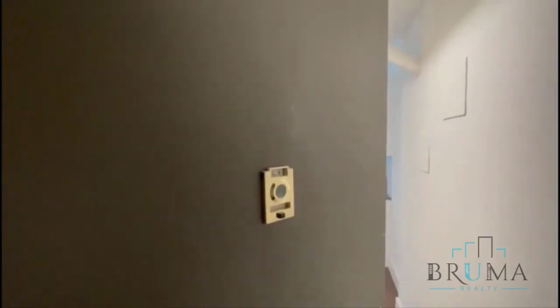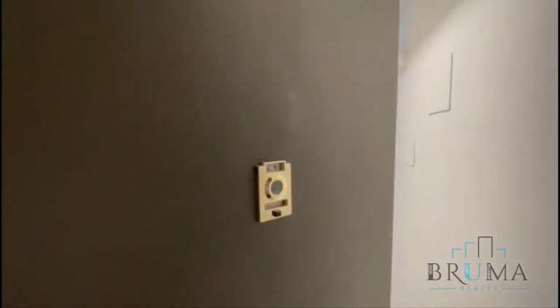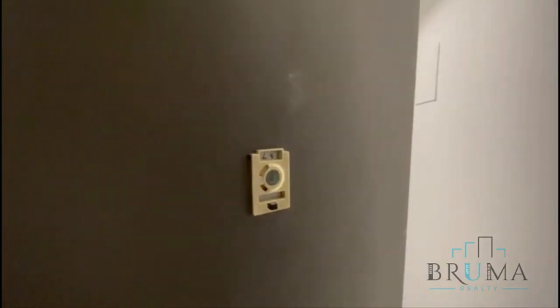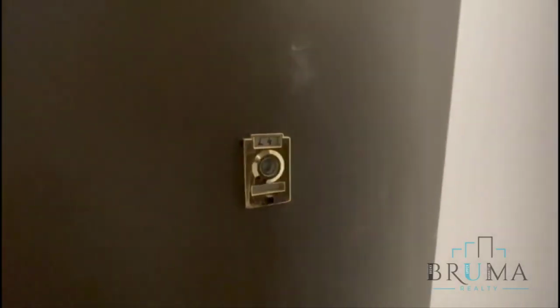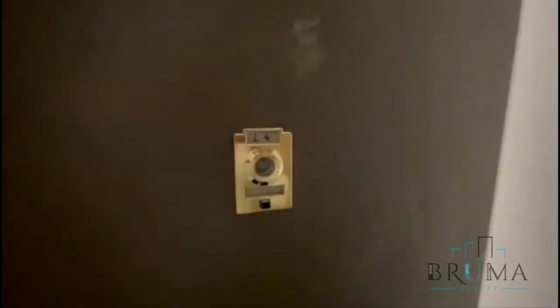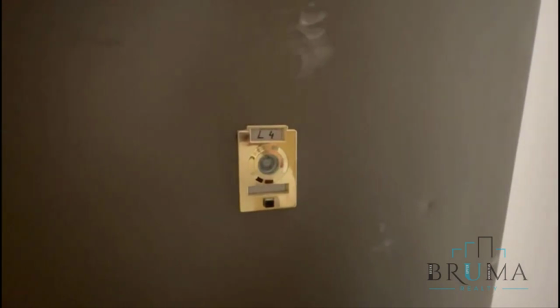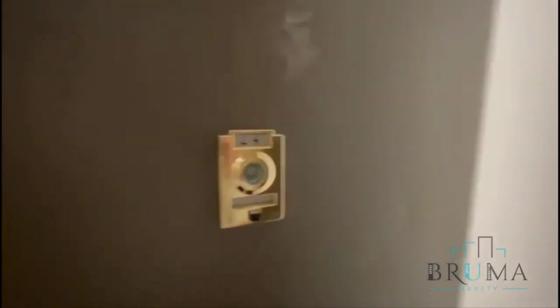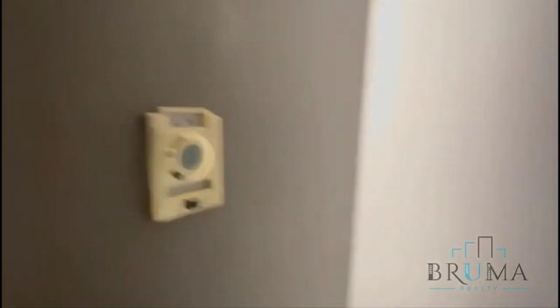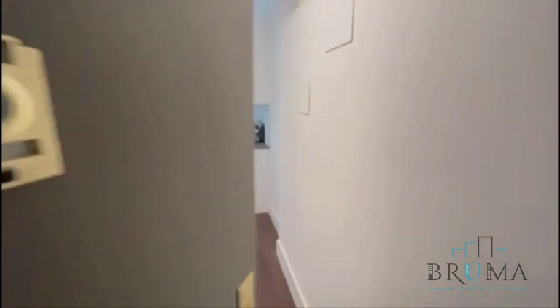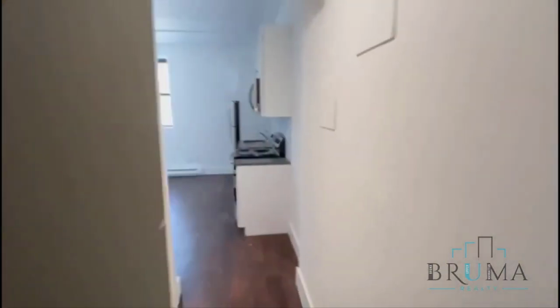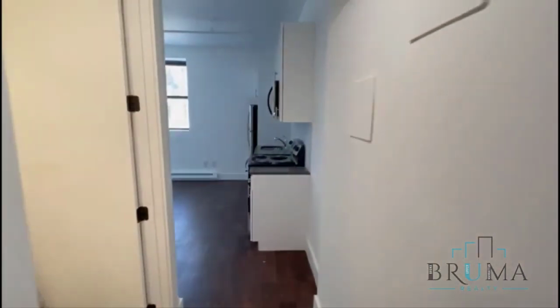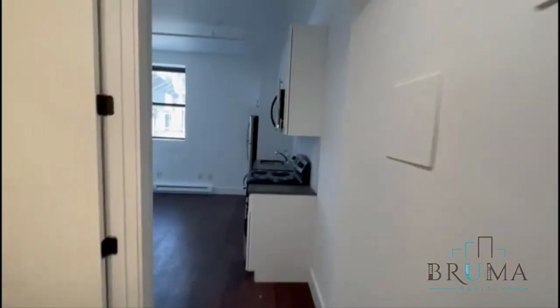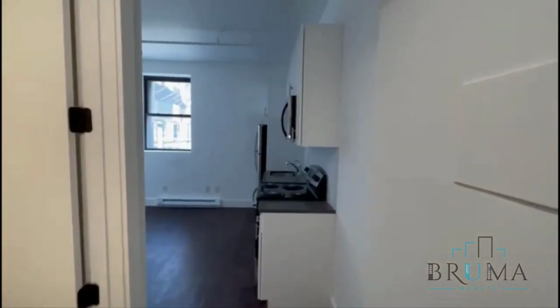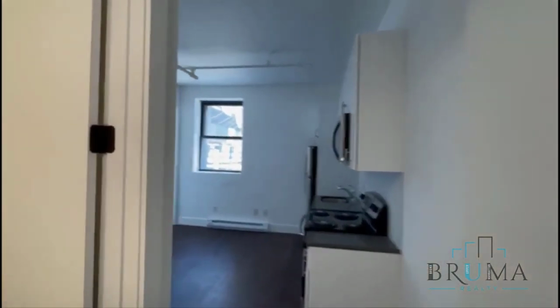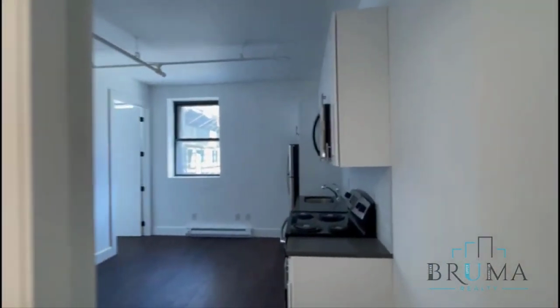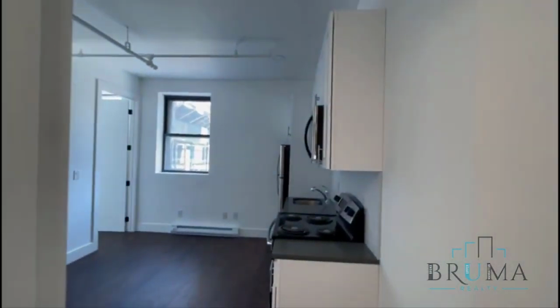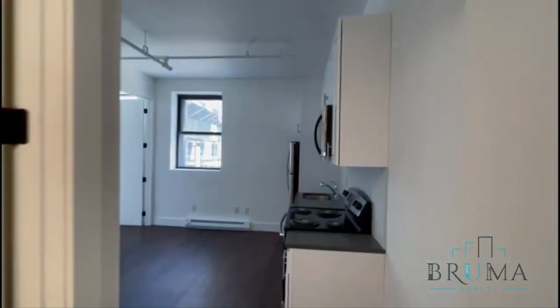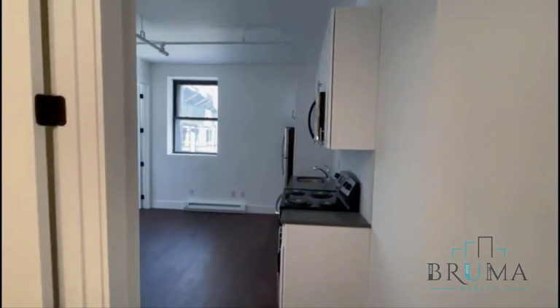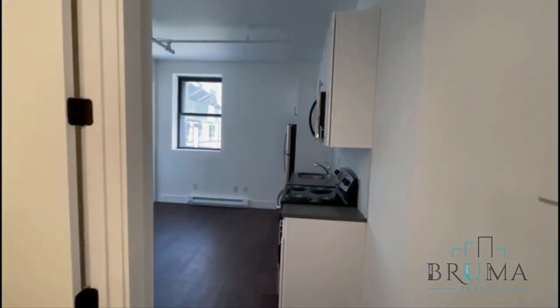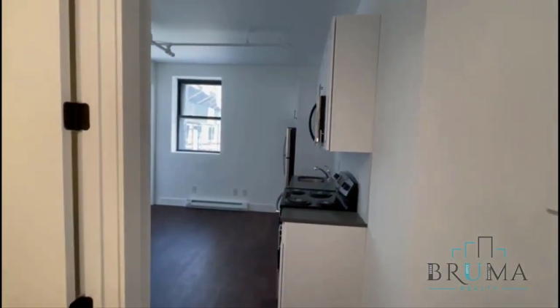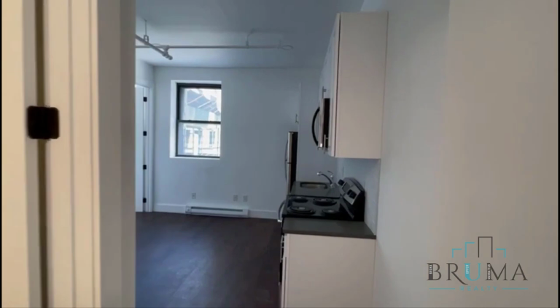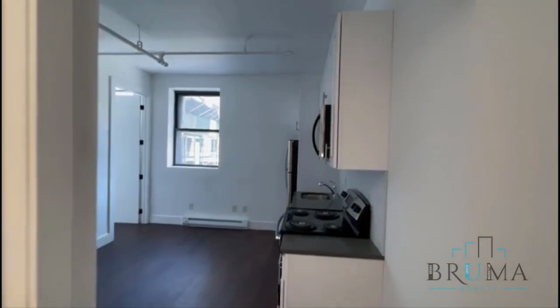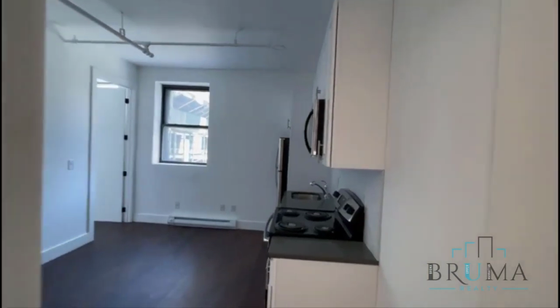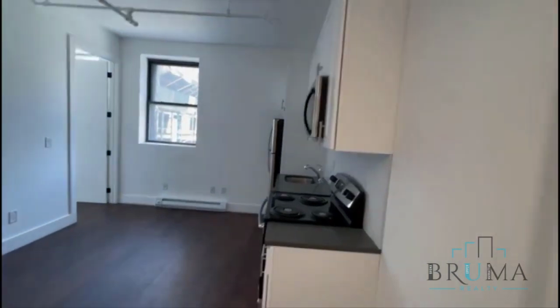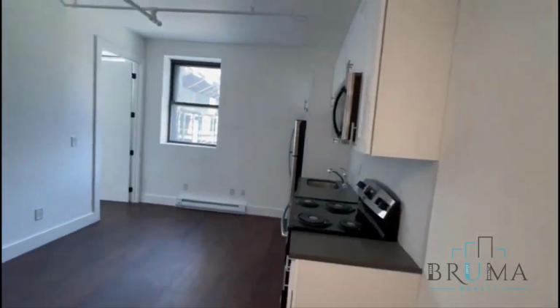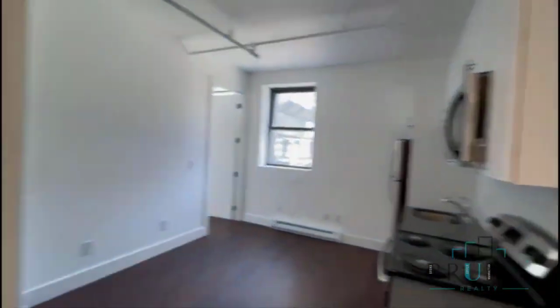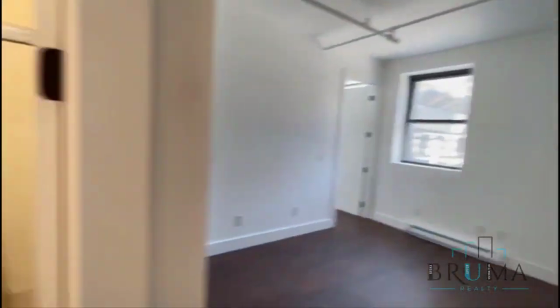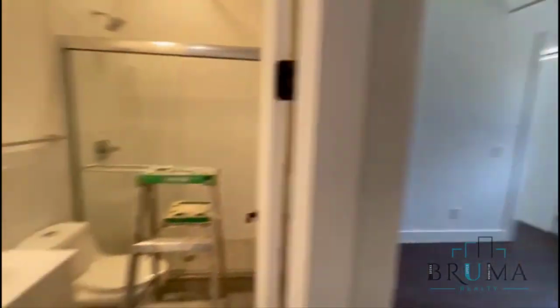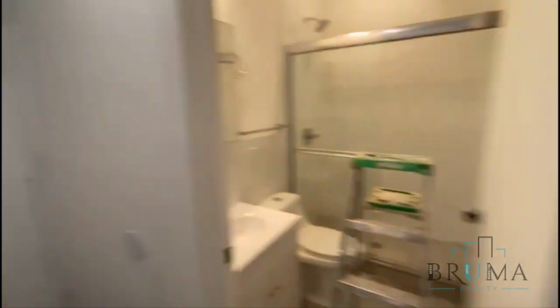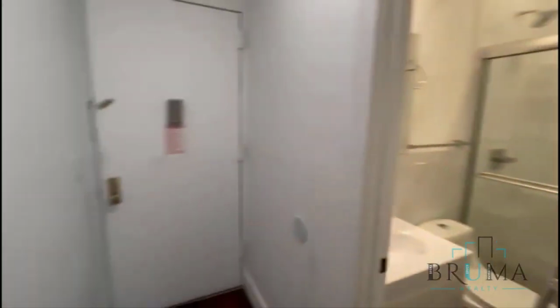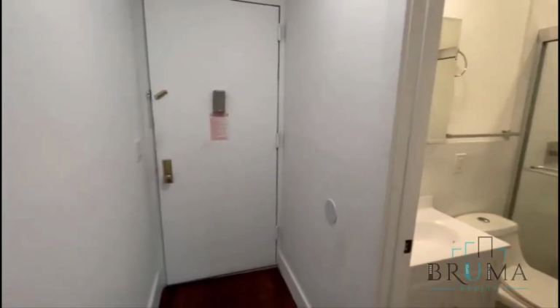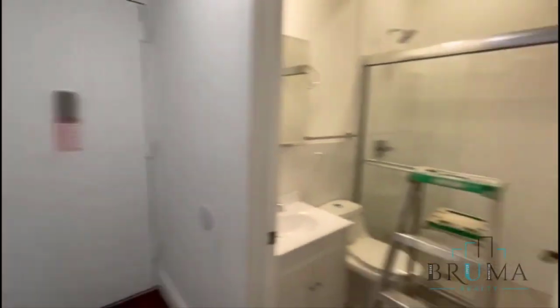Welcome to 301 West 130th, apartment L4. This is a brand new one-bedroom apartment on the first floor. This is where you come in.